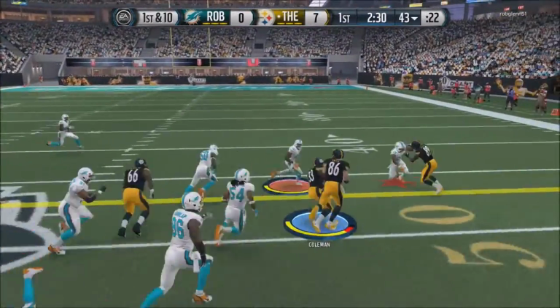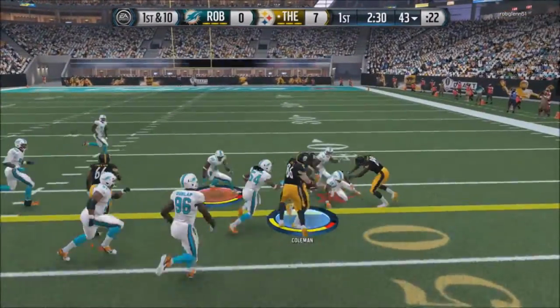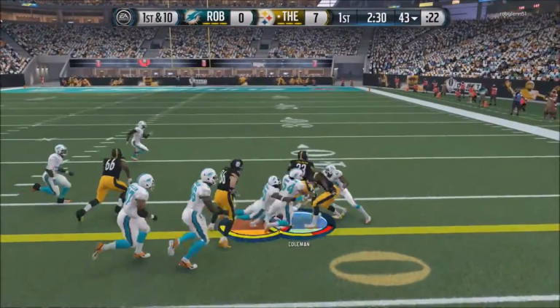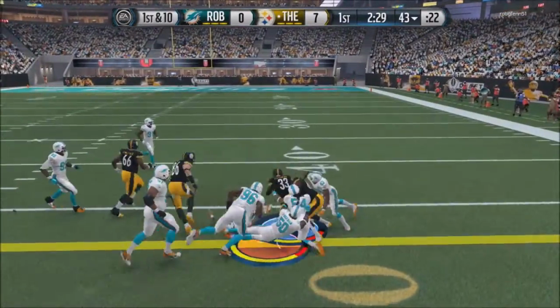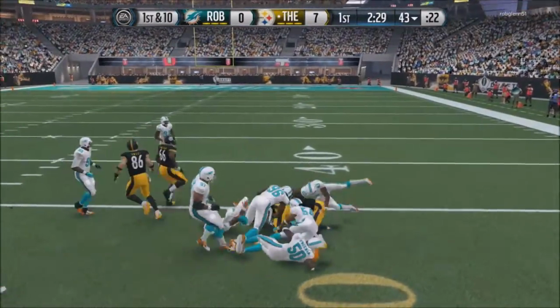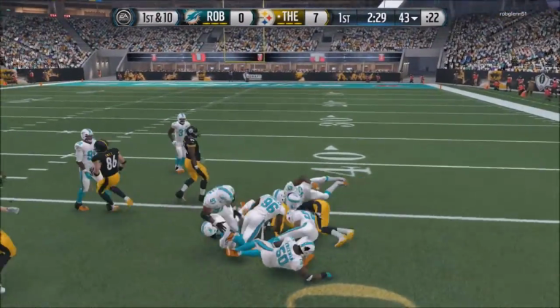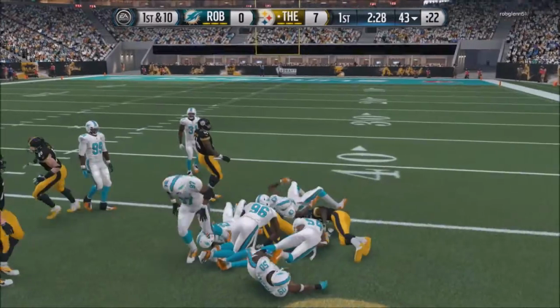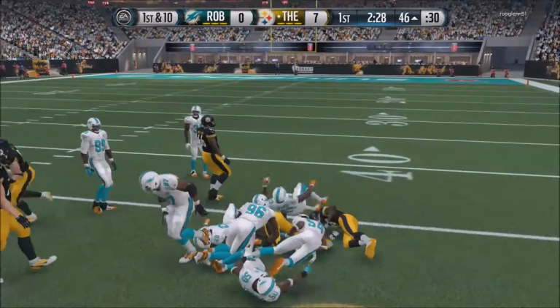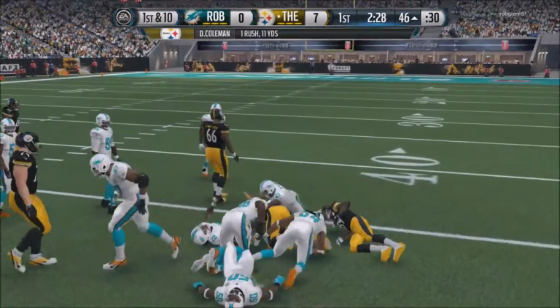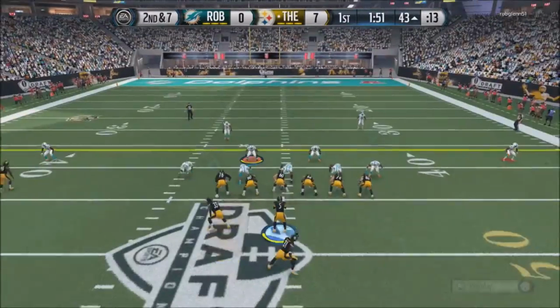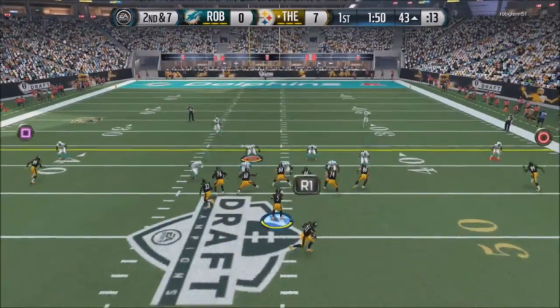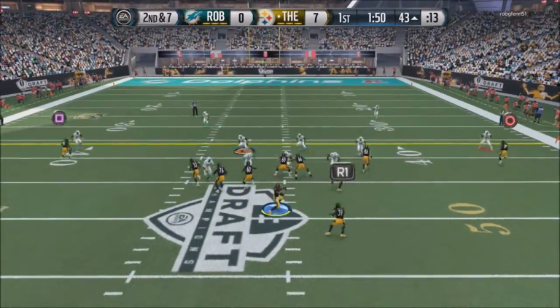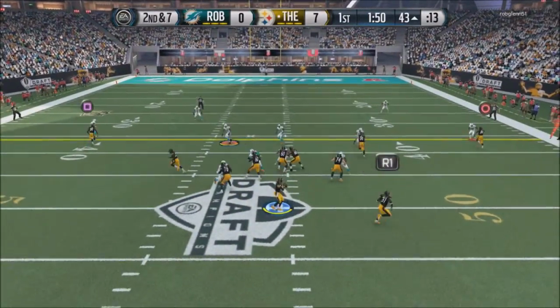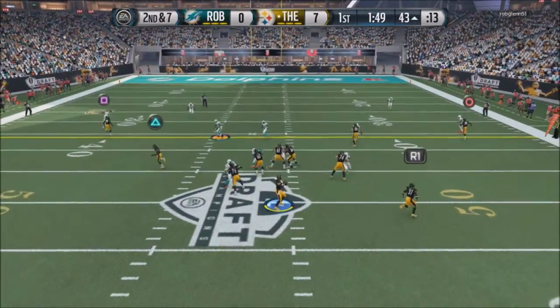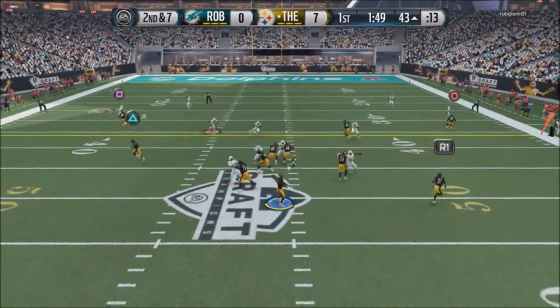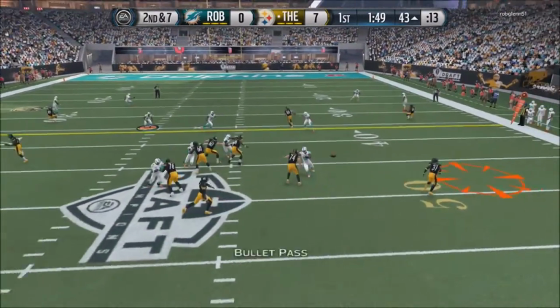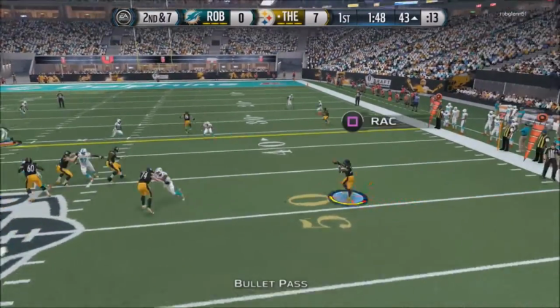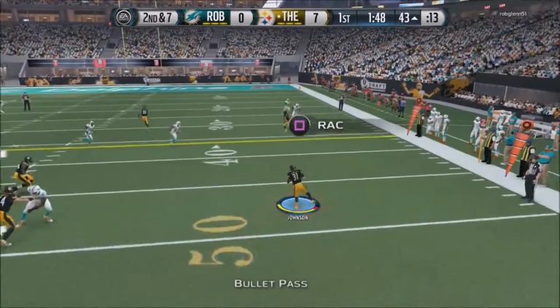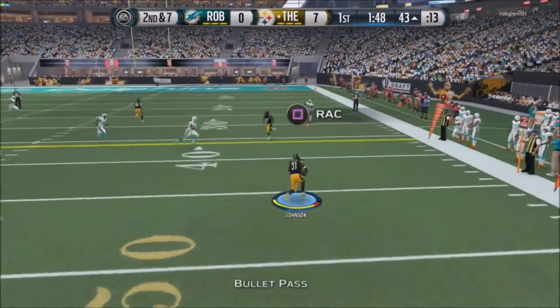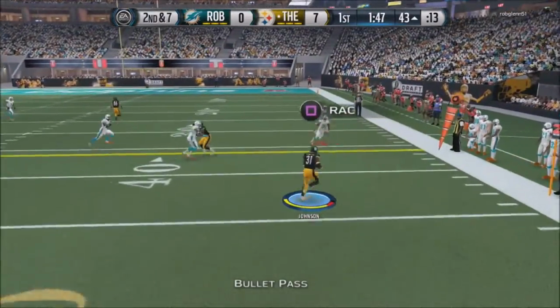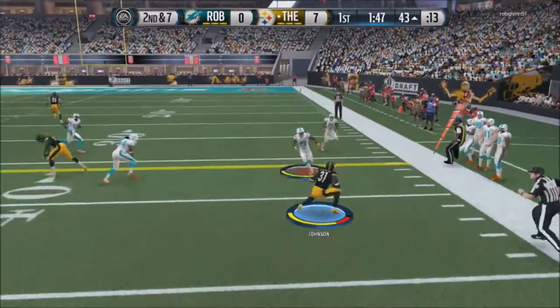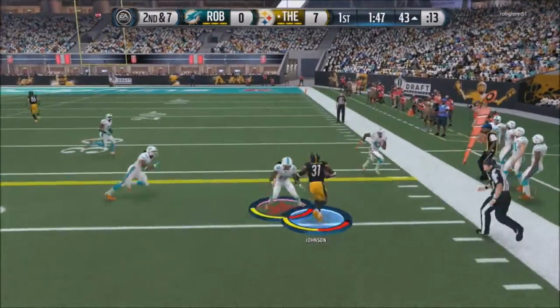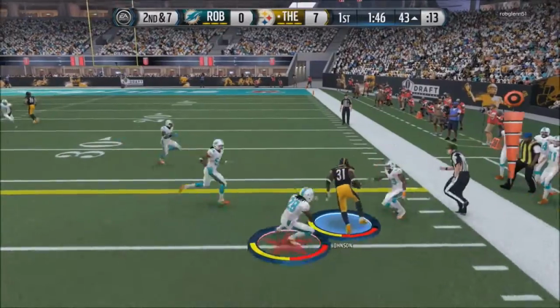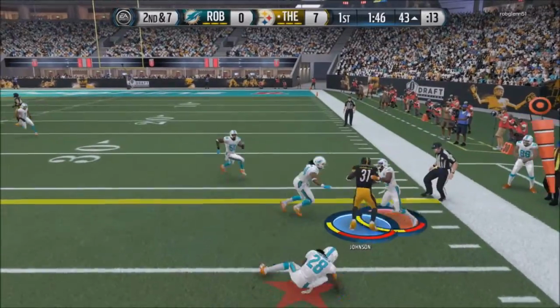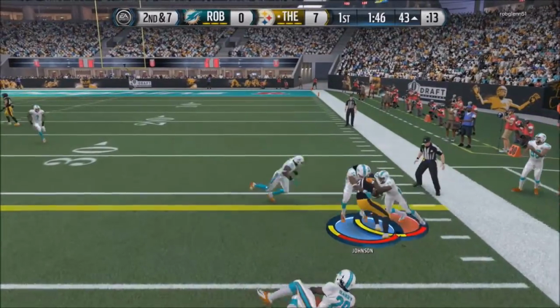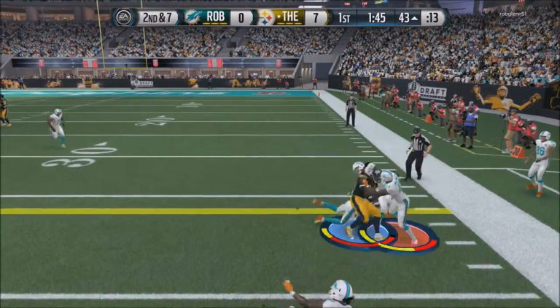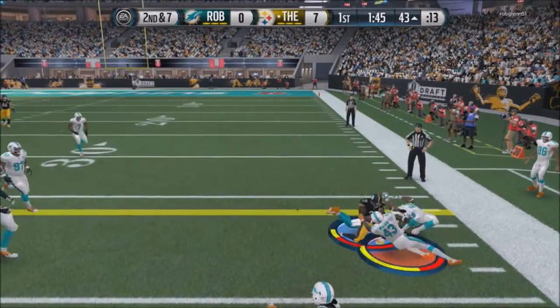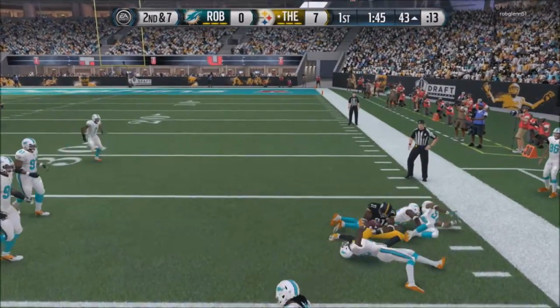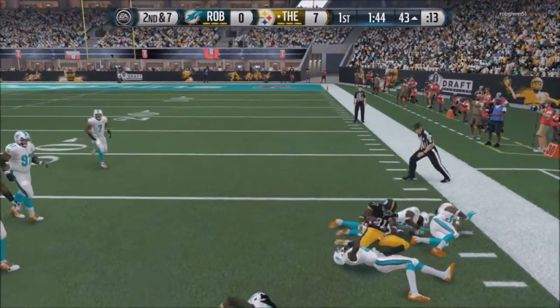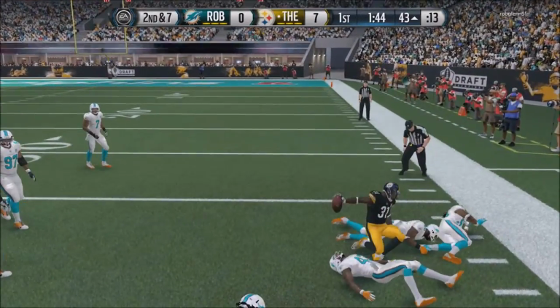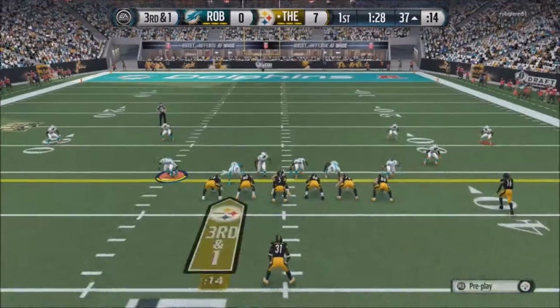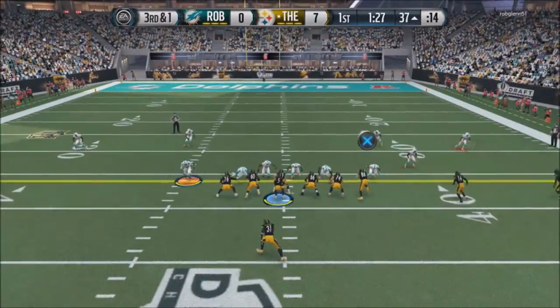Here we do a little fullback dive on our possession — we get a good gain. Here I toss it into the backfield to David Johnson. He jukes, breaks some tackles, and gets close to that first down.